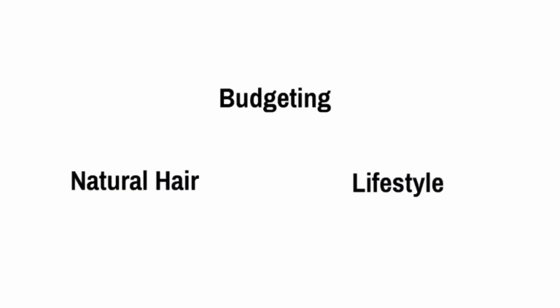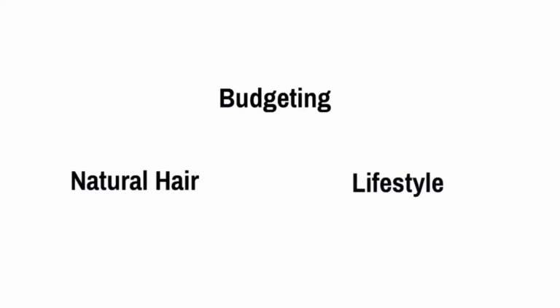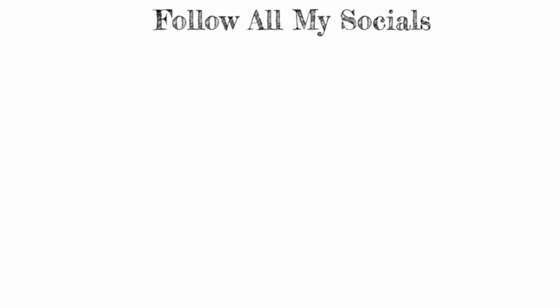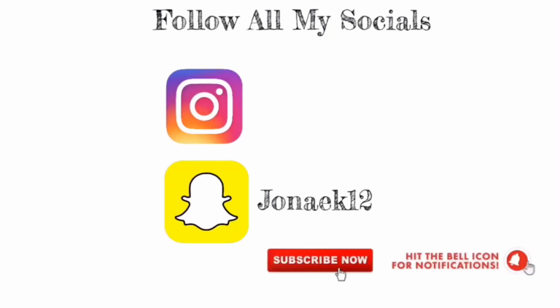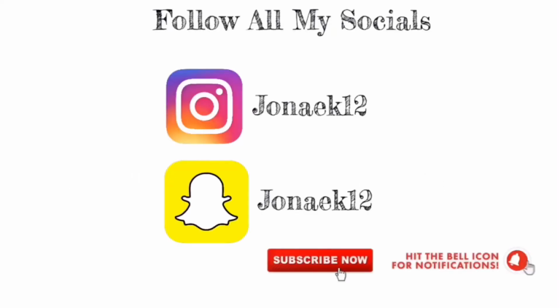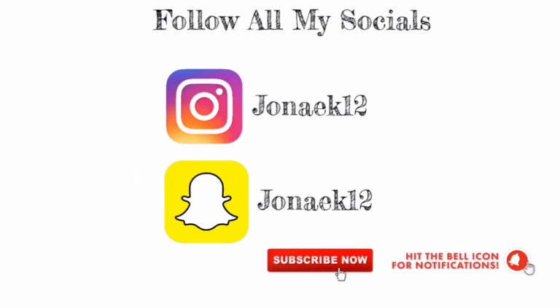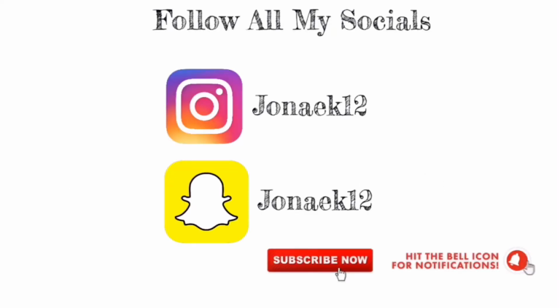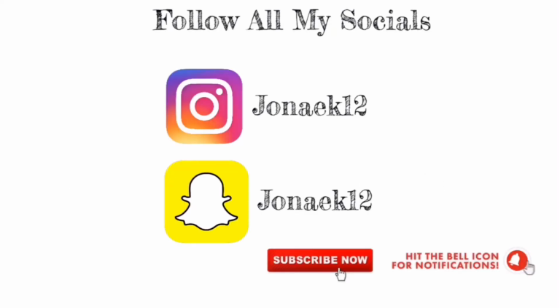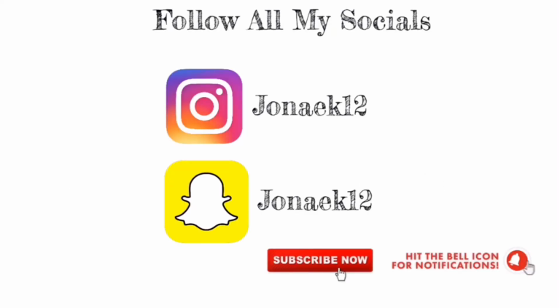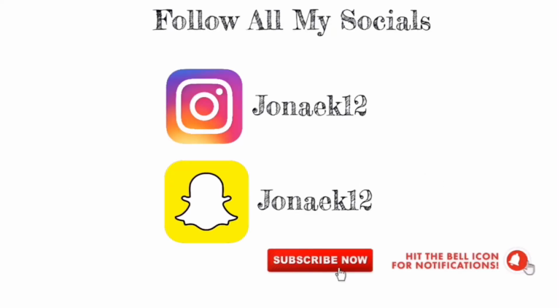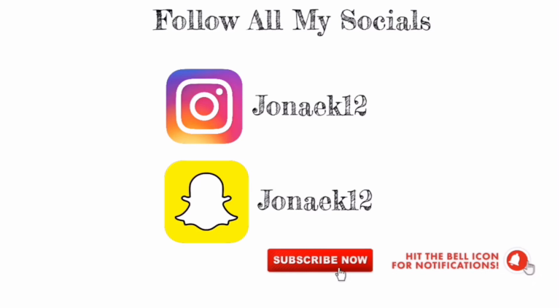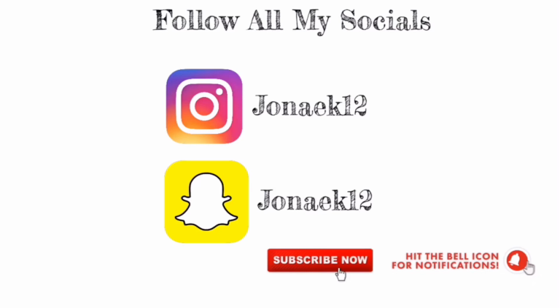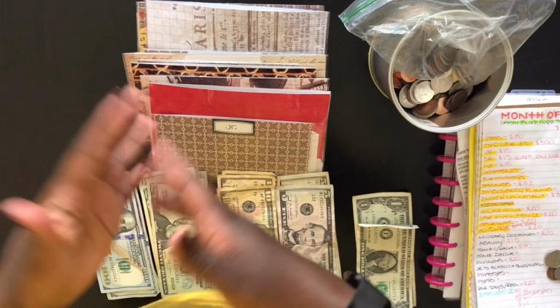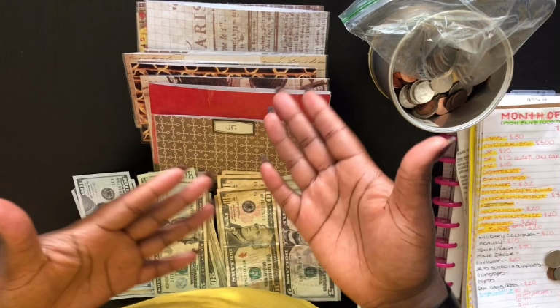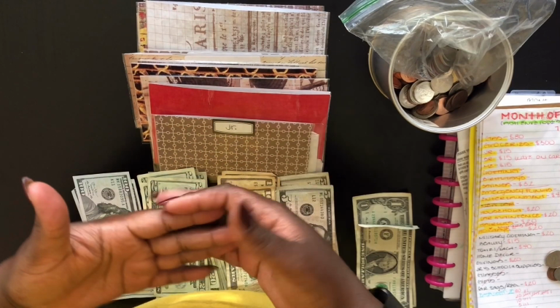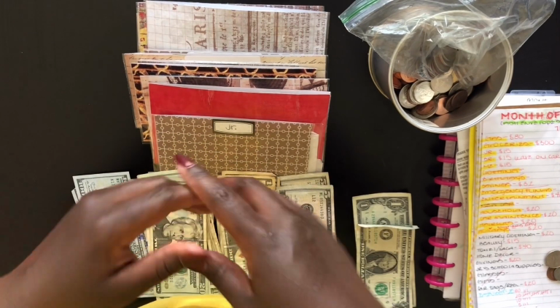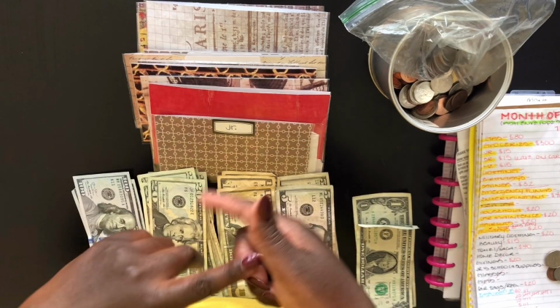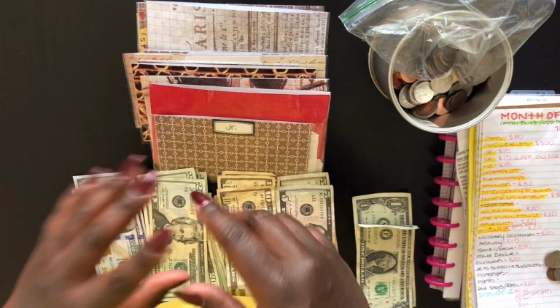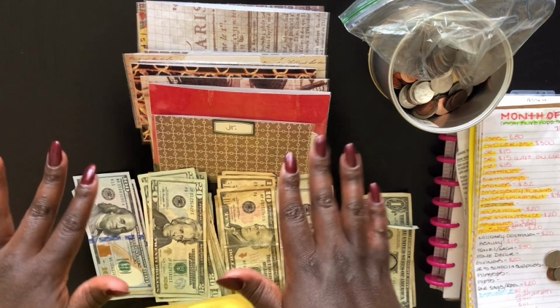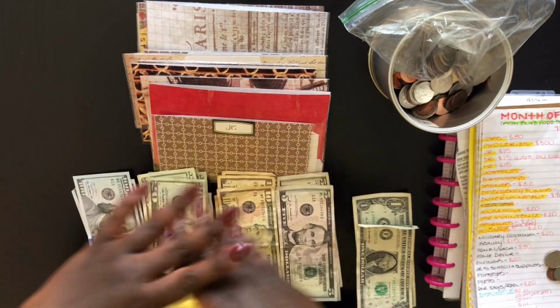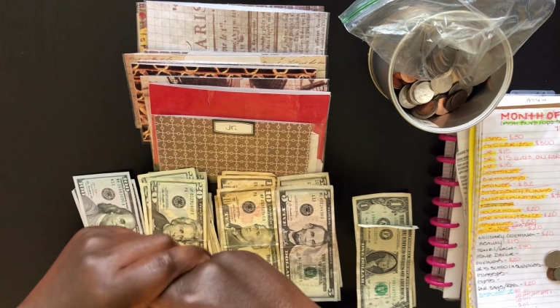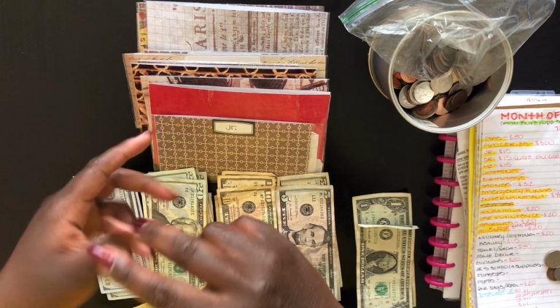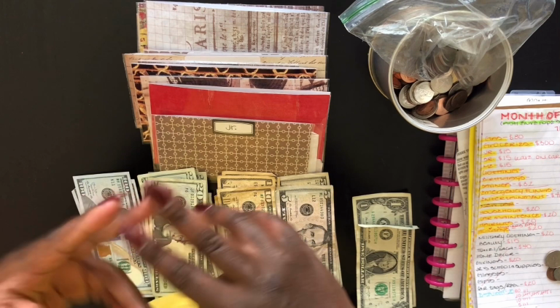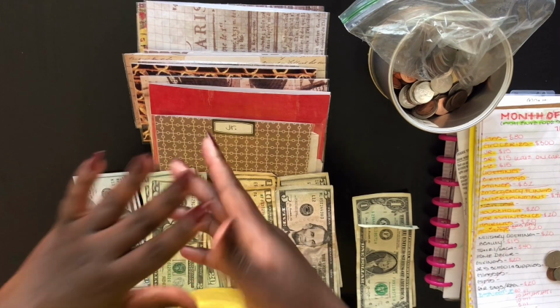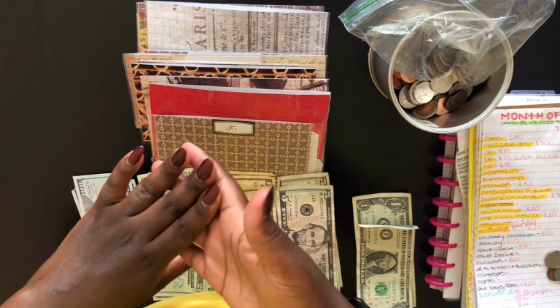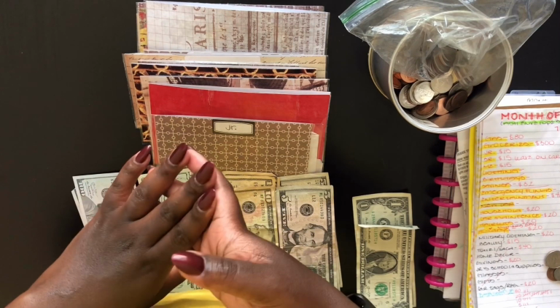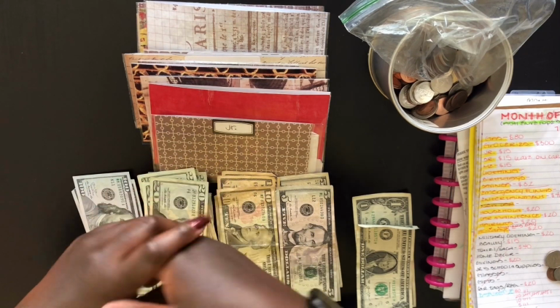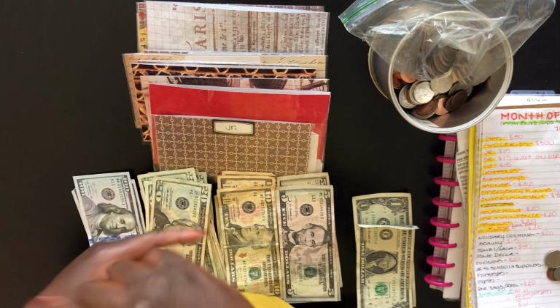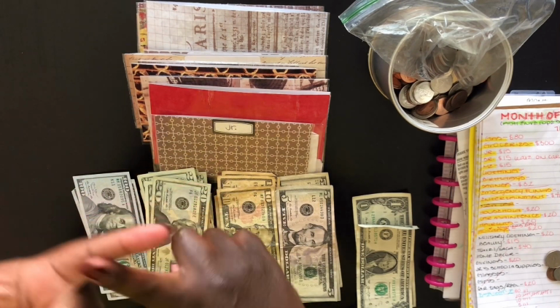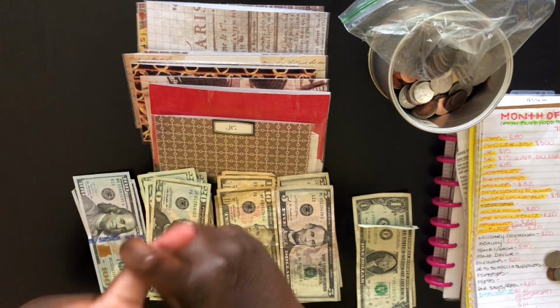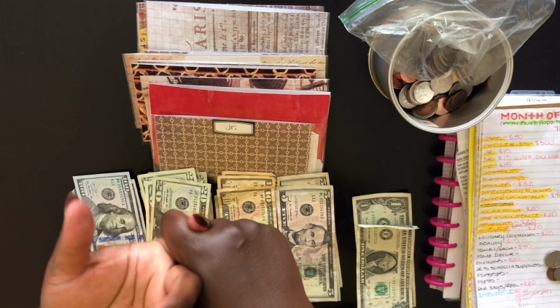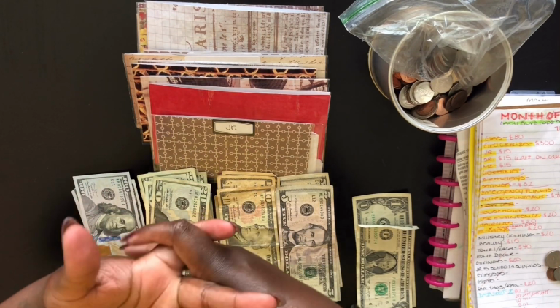Hey, it's Jaunei Kiyoshi, where I do budgeting, natural hair, and lifestyle. Subscribe to my channel. Thank you for clicking on my video. Today I'm going to be doing another cash envelope stuffing. This is going to be for paycheck number one for May.